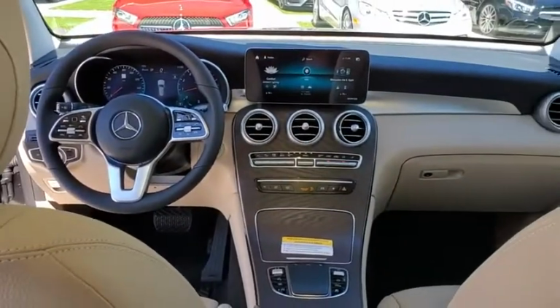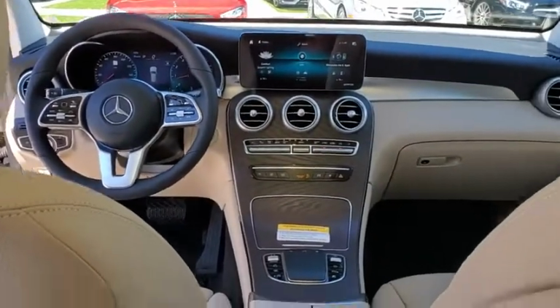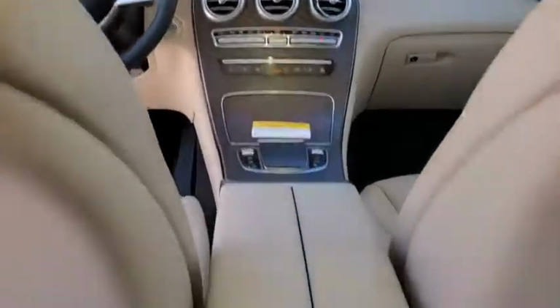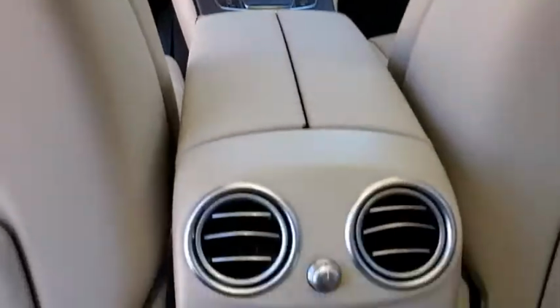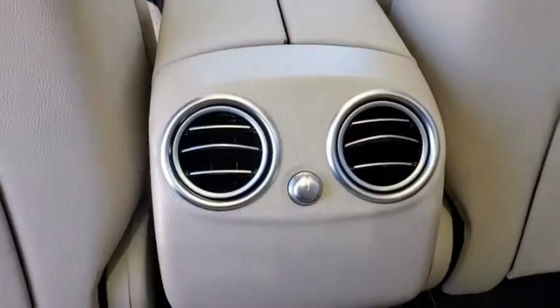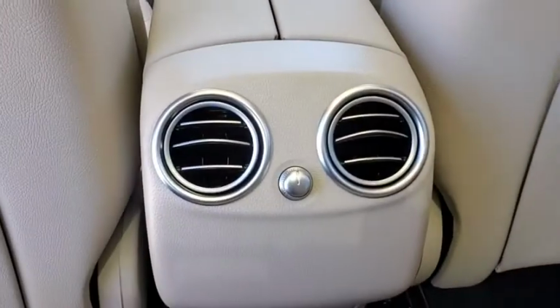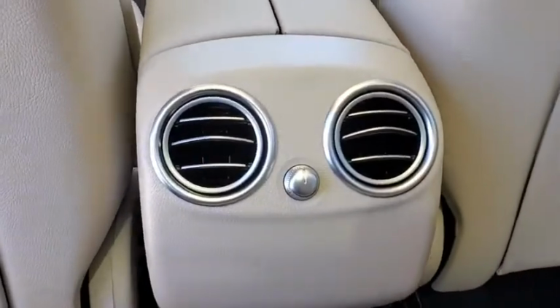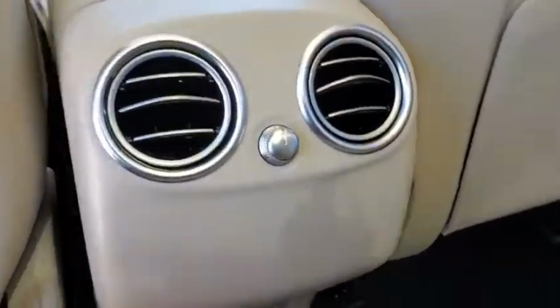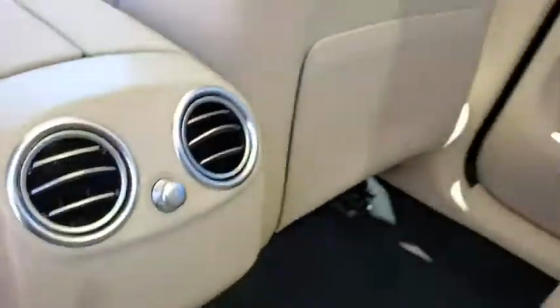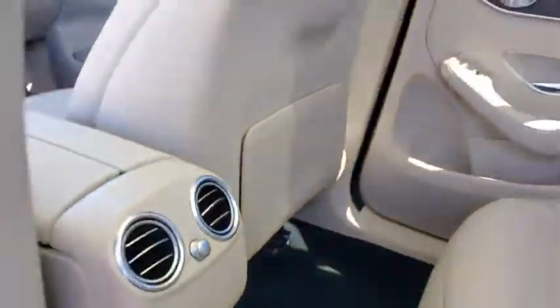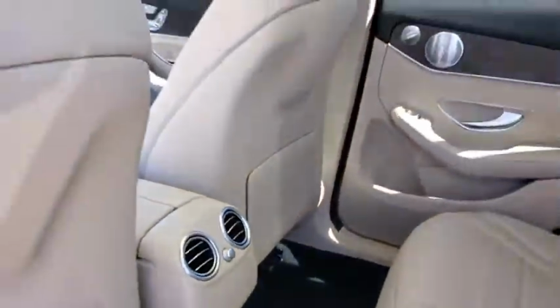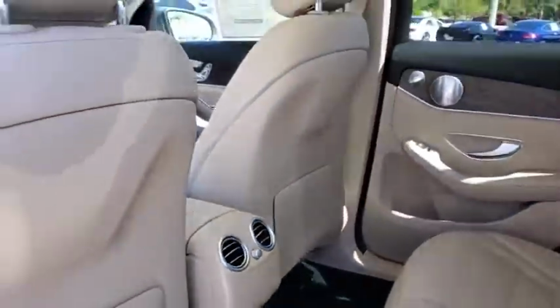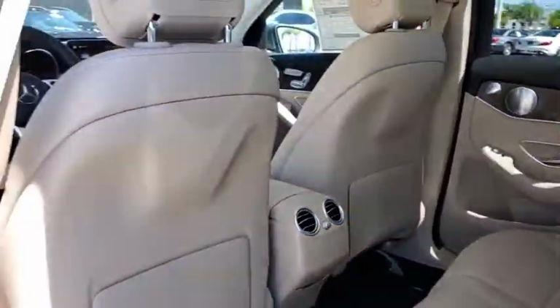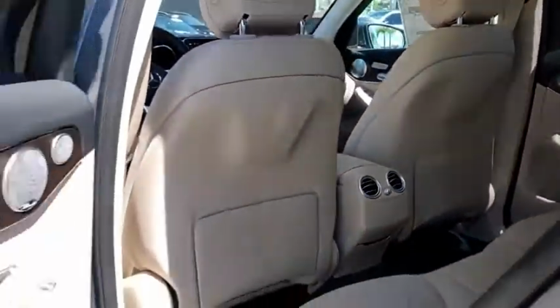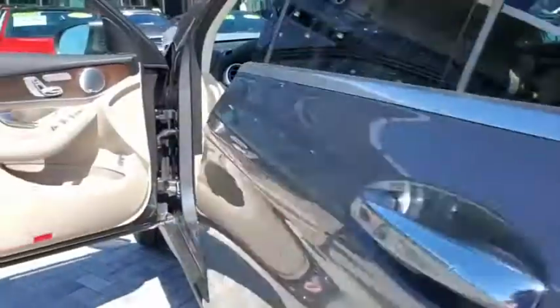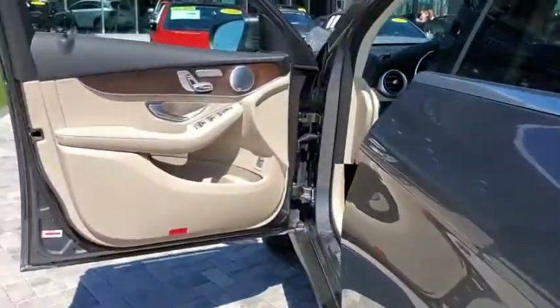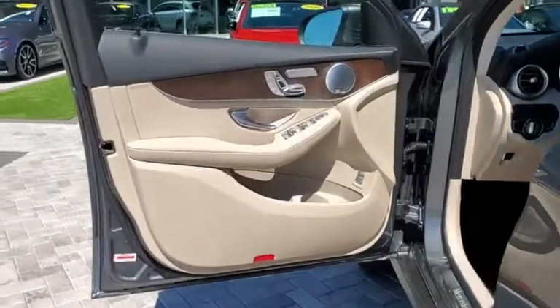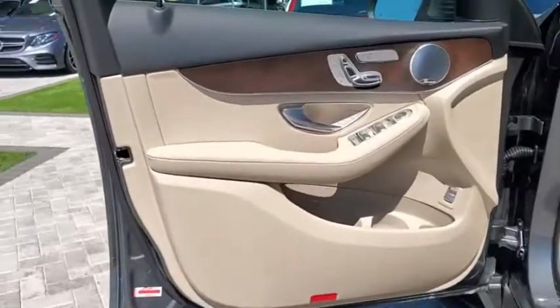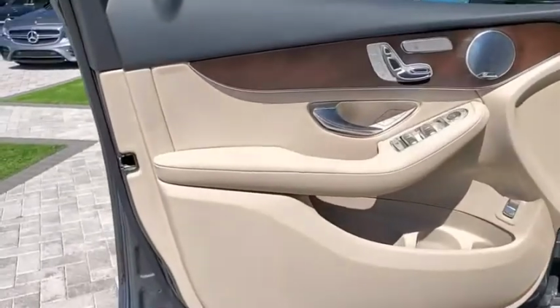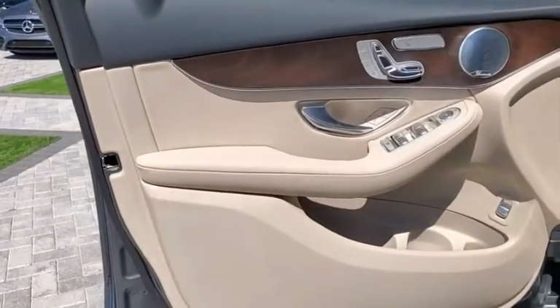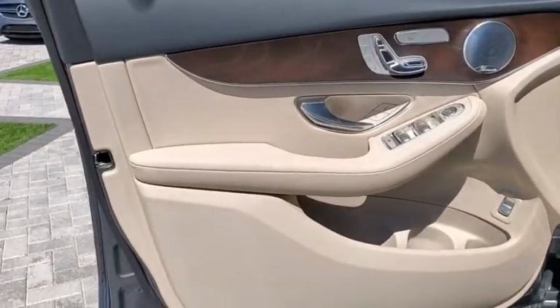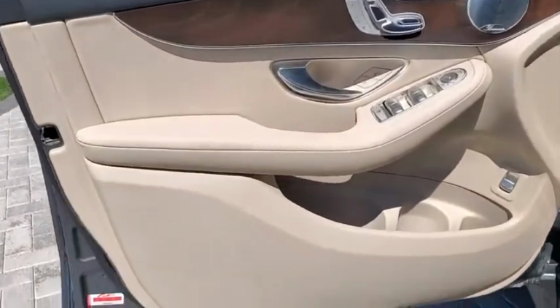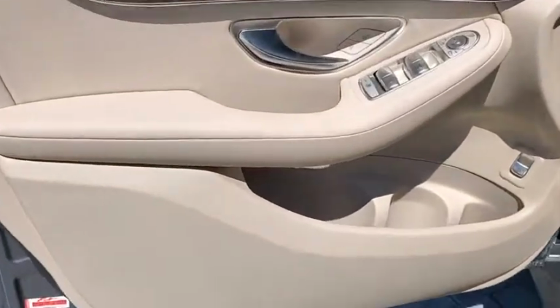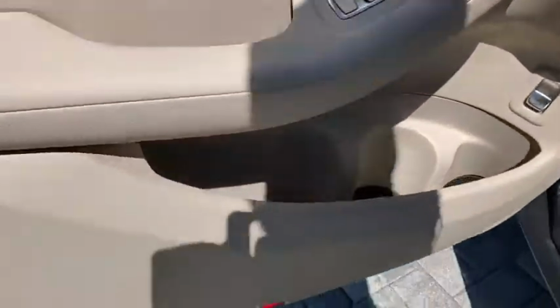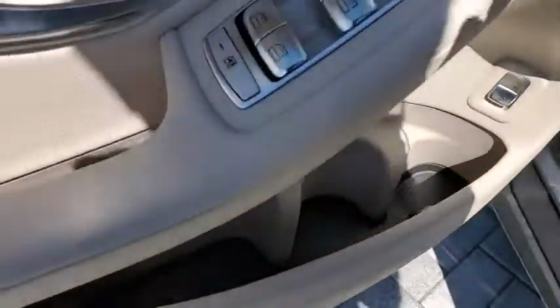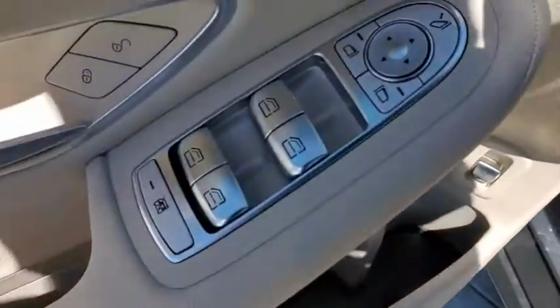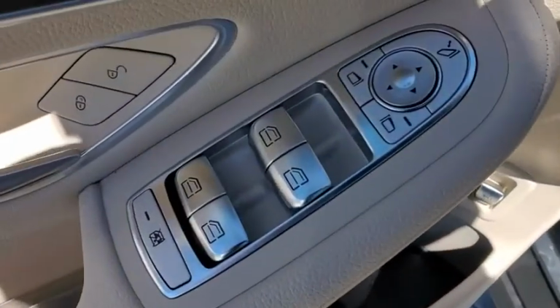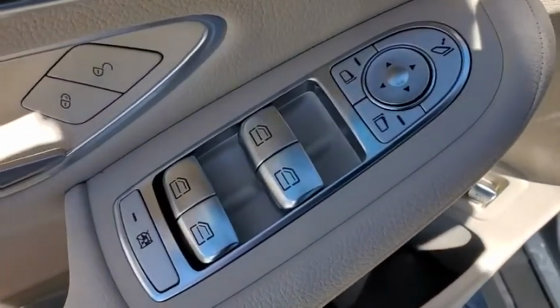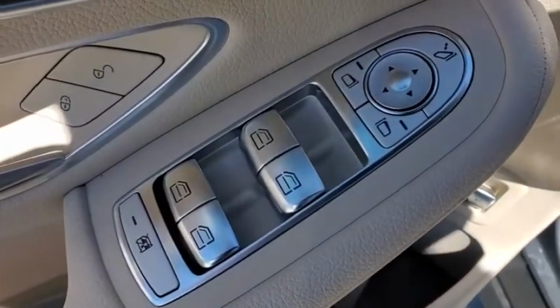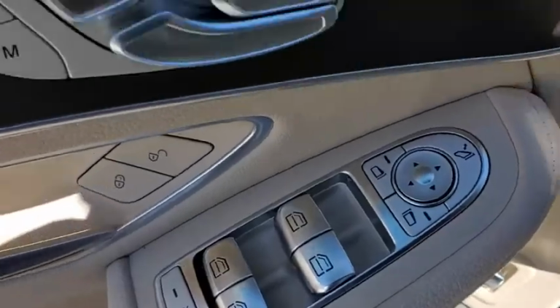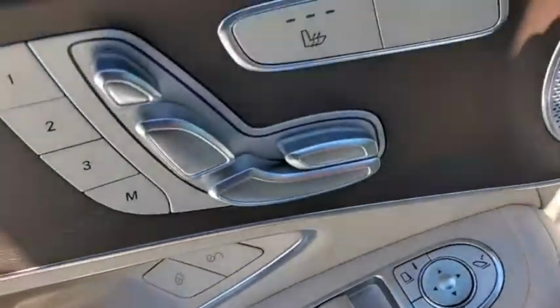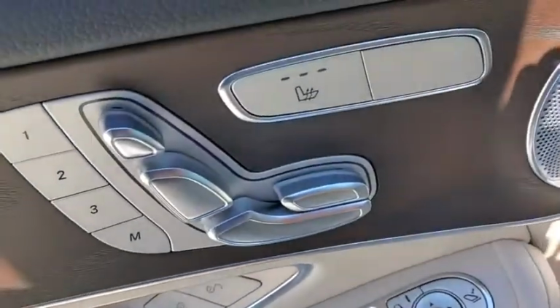Additional features include a trip computer, rear window defroster, heated front seats, electronic stability control, power windows, security system, overhead console, panic alarm, tachometer, brake assist, and remote keyless entry.